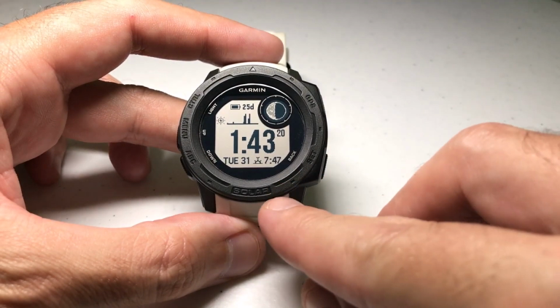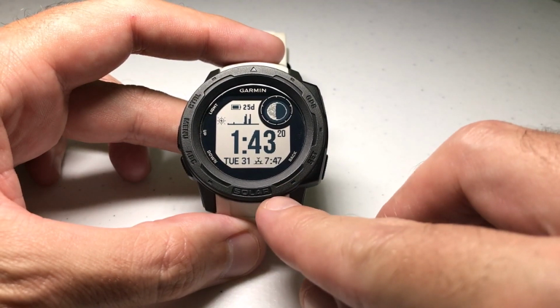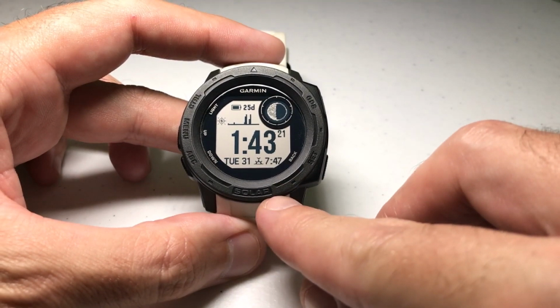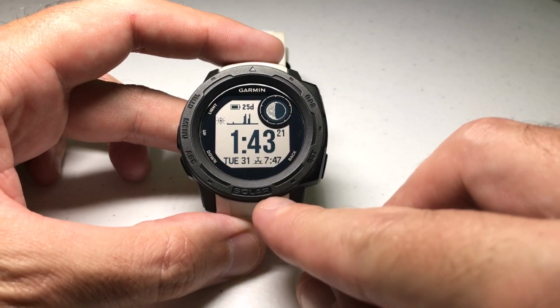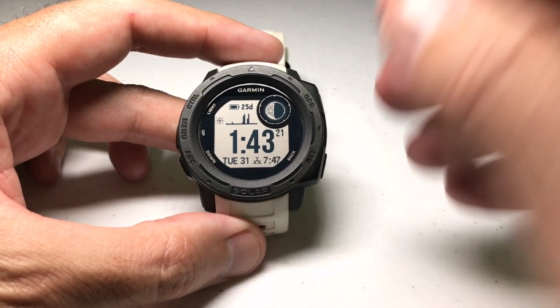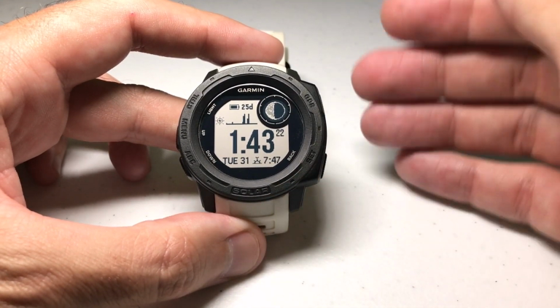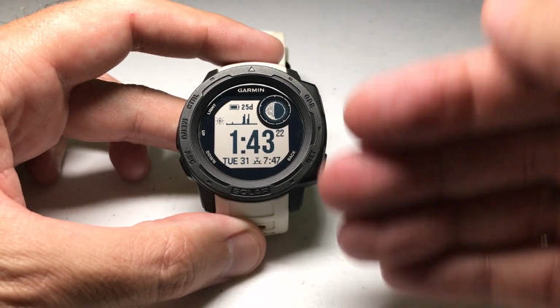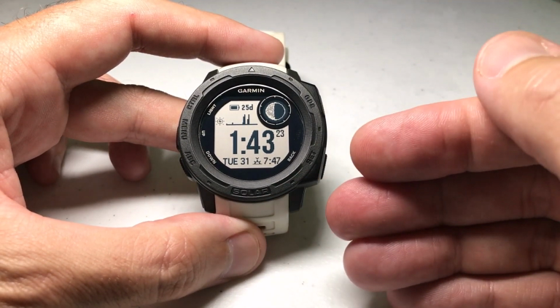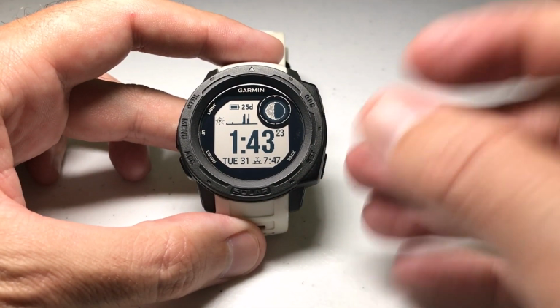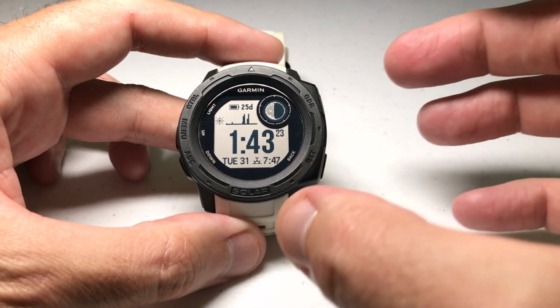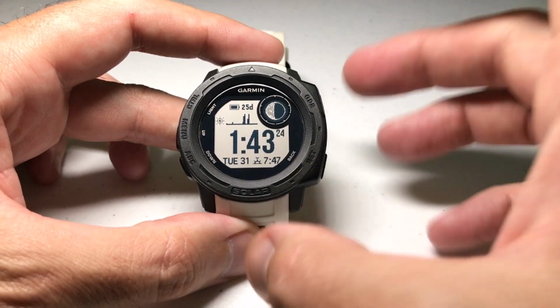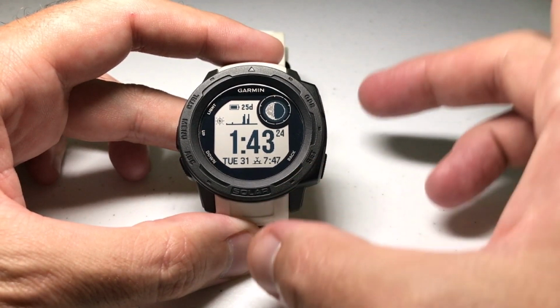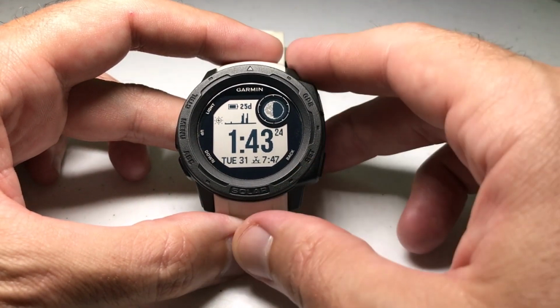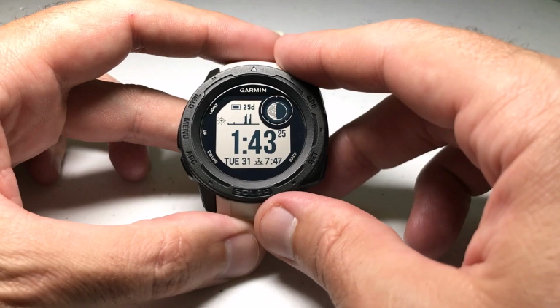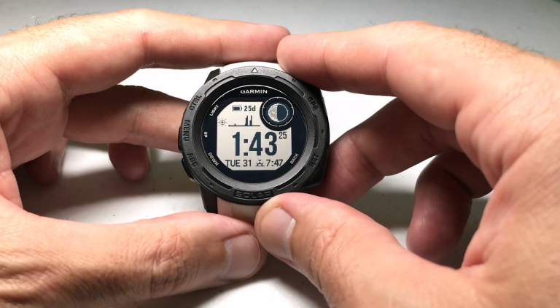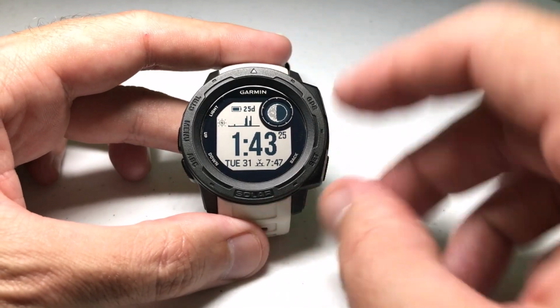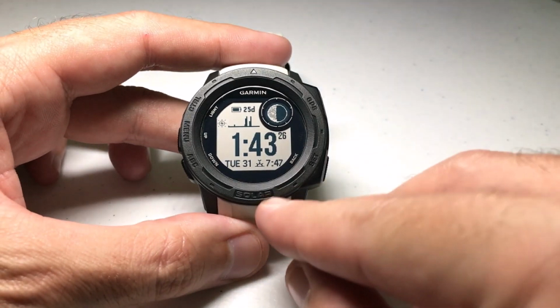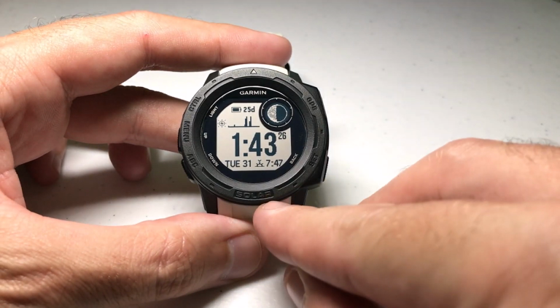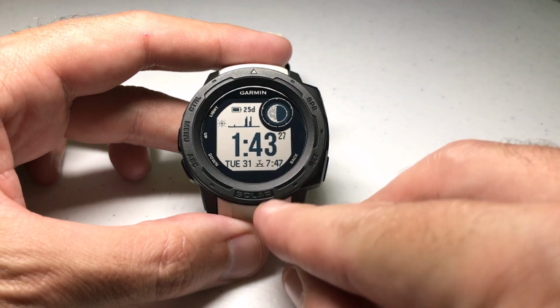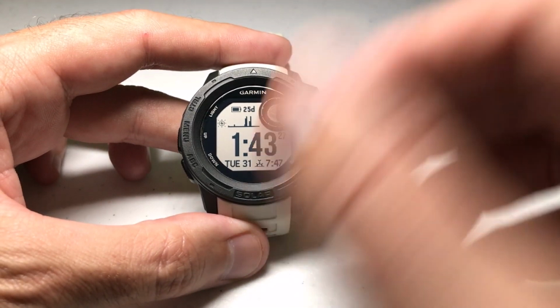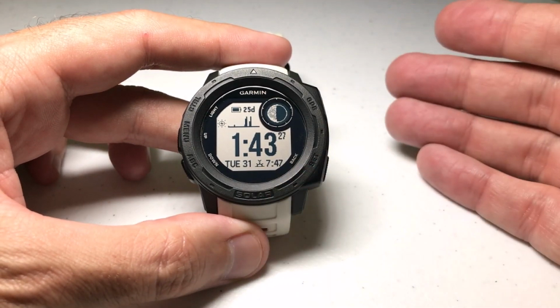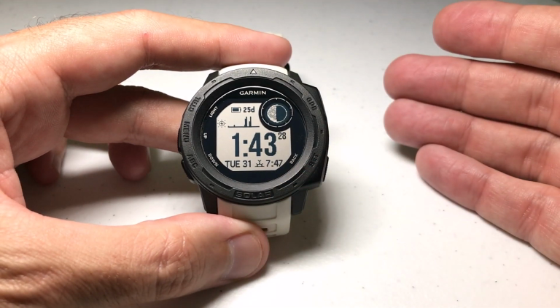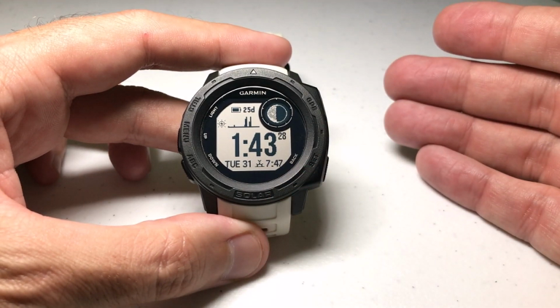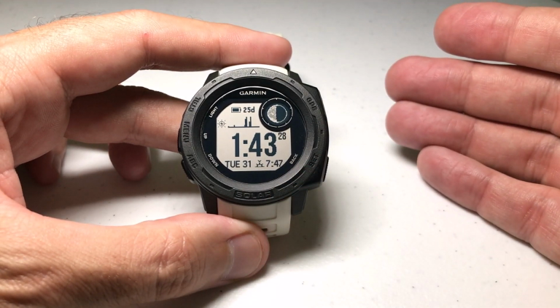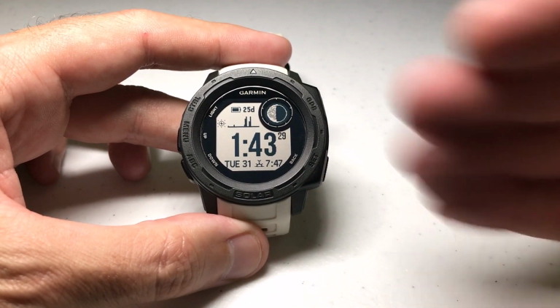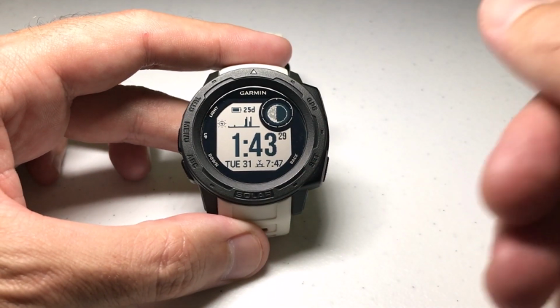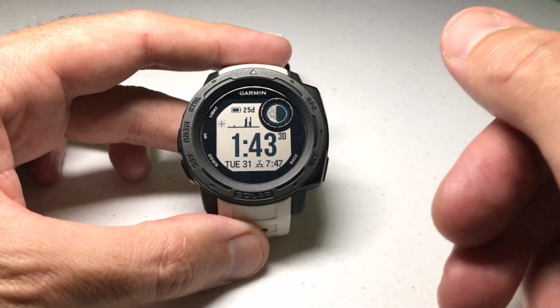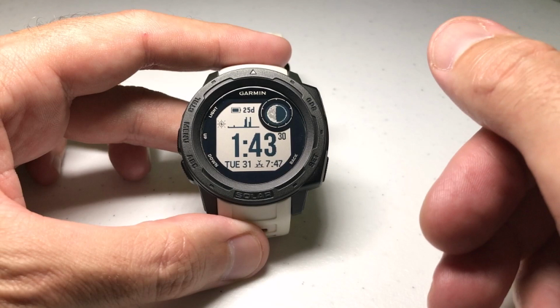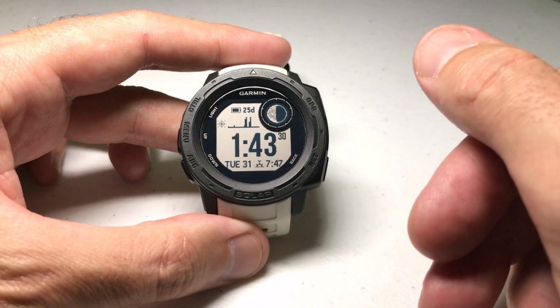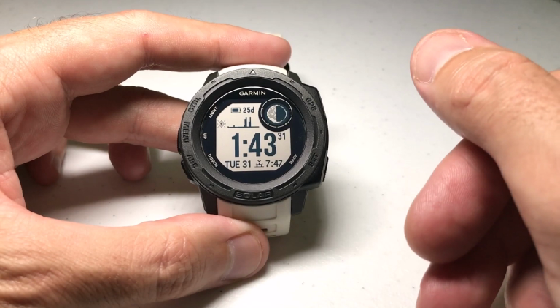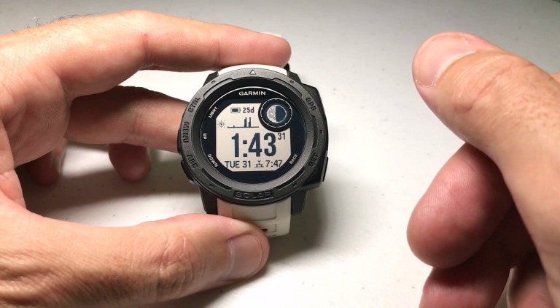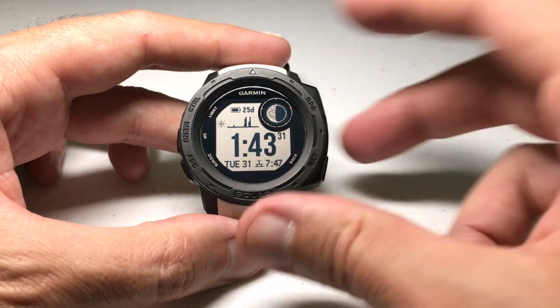I mention the solar watch because I believe the only available options you have to do this are going to be on the solar models. If you've got one of the non-solar Instincts, I don't think you're going to be able to do power manager settings.